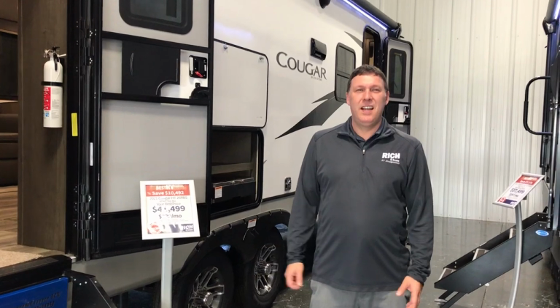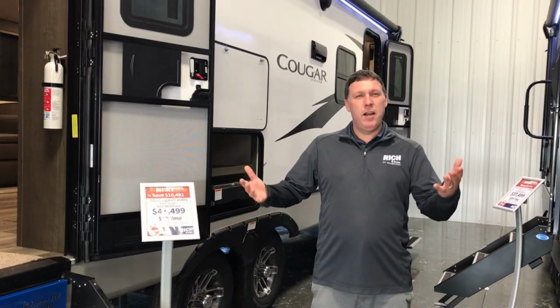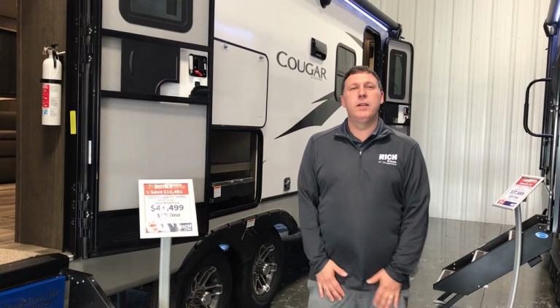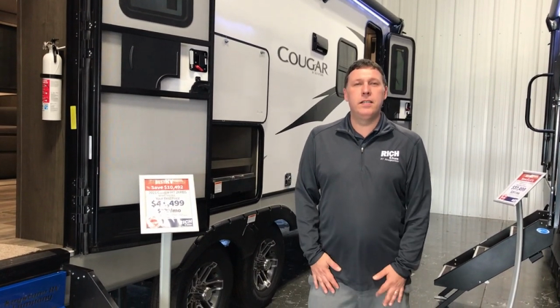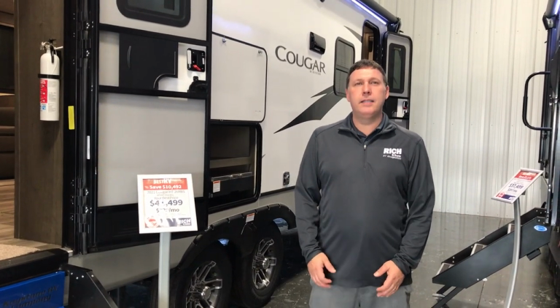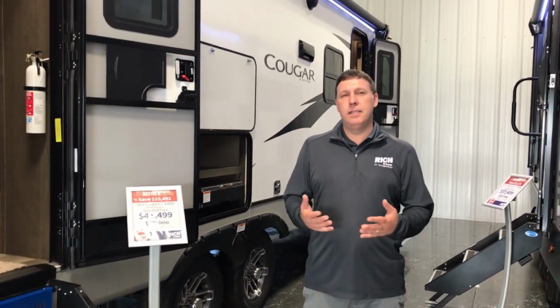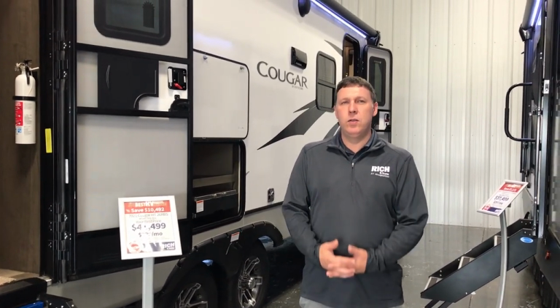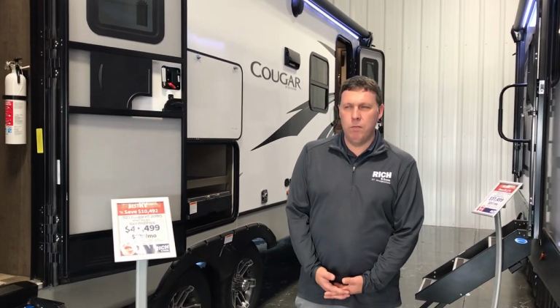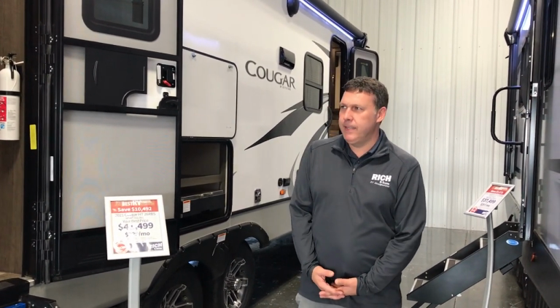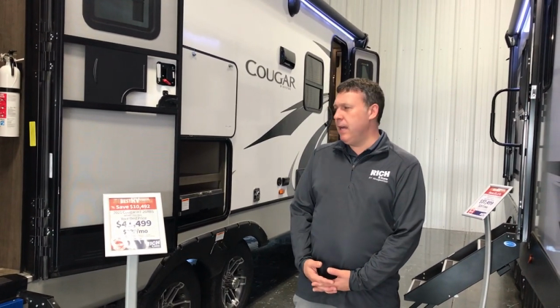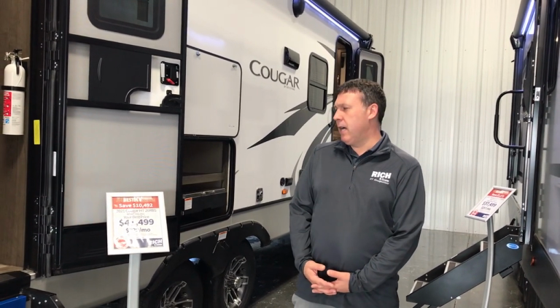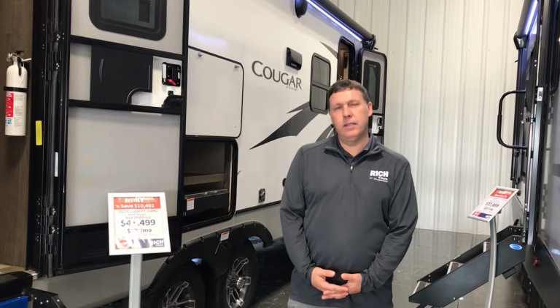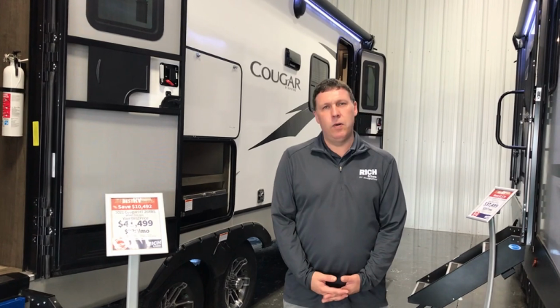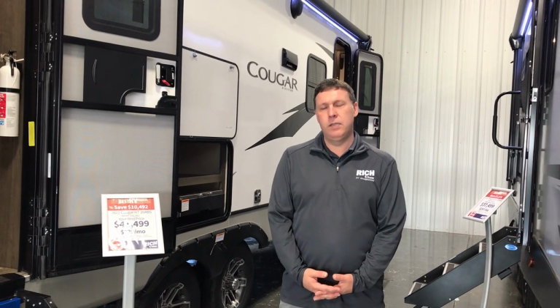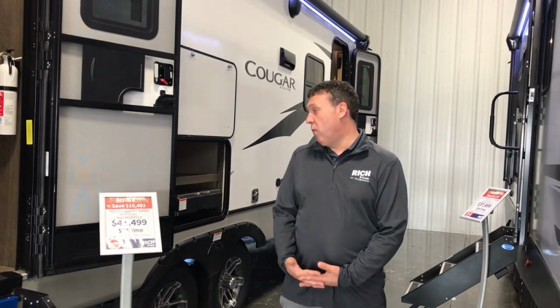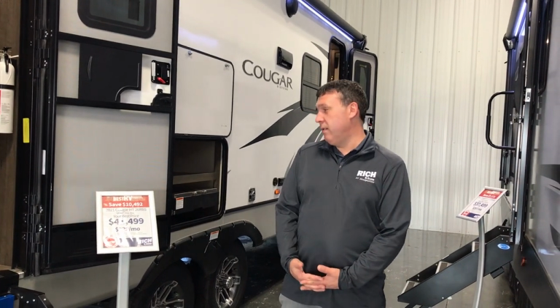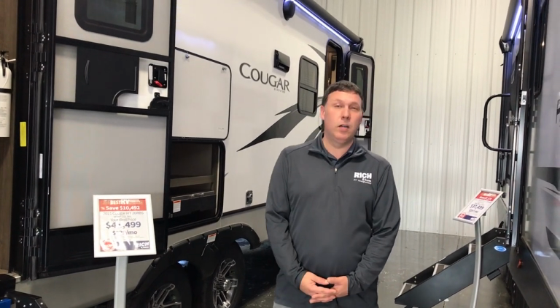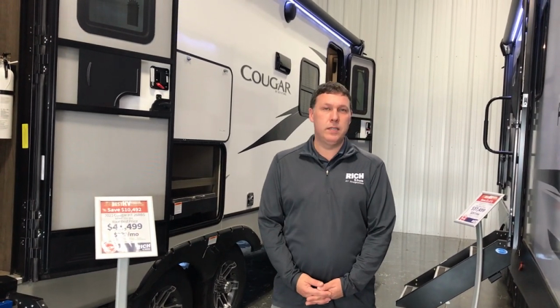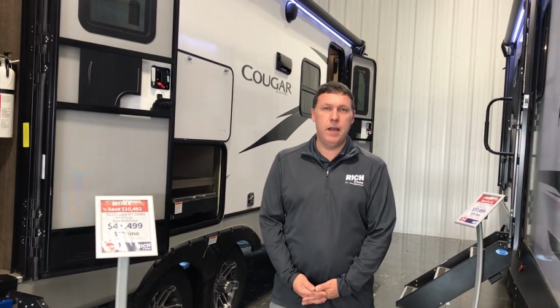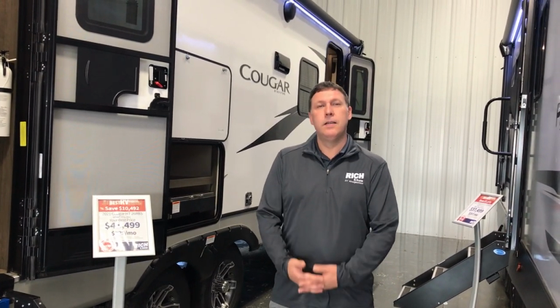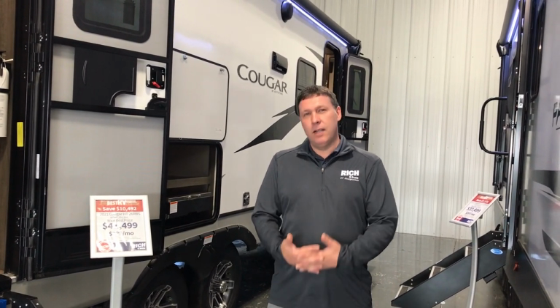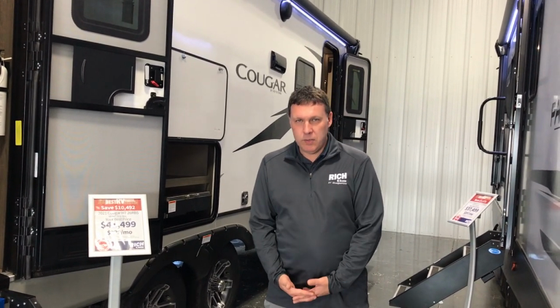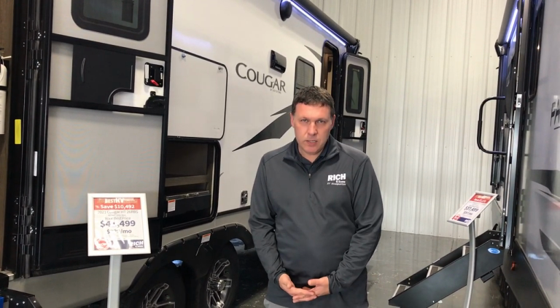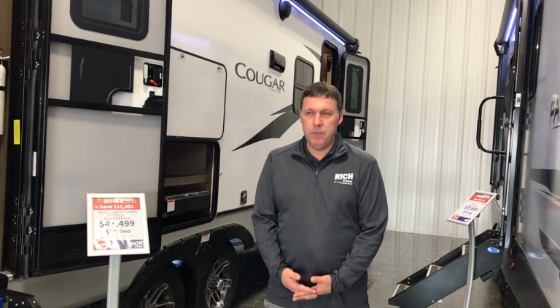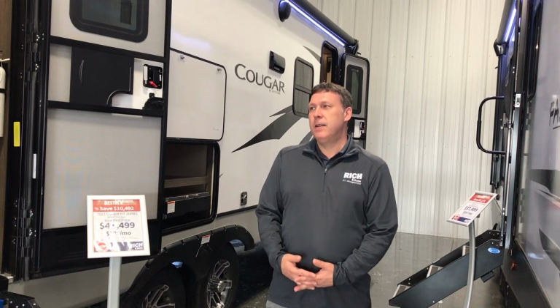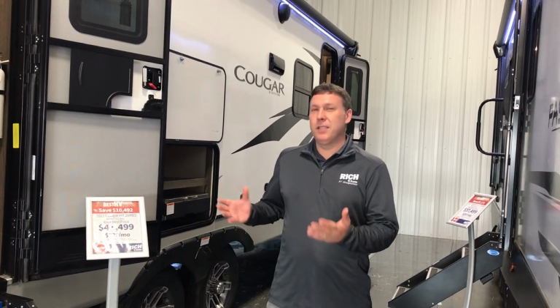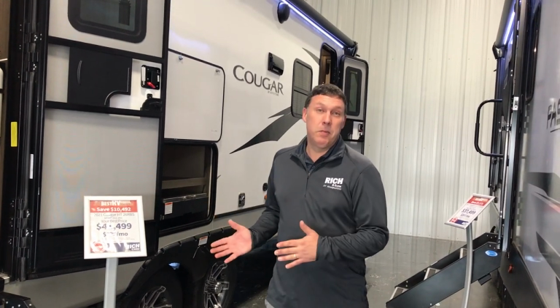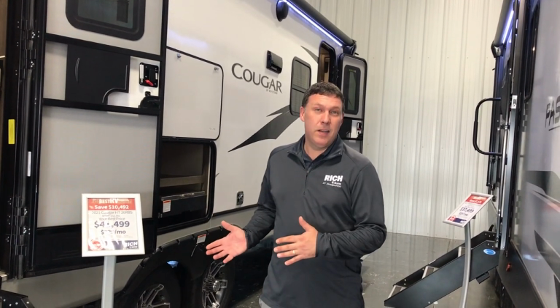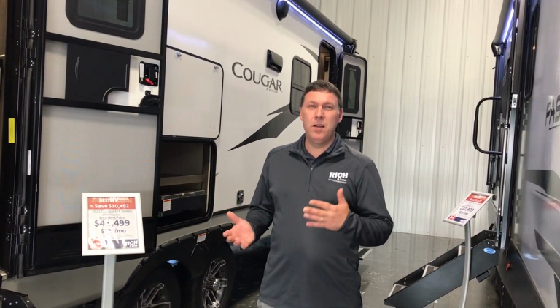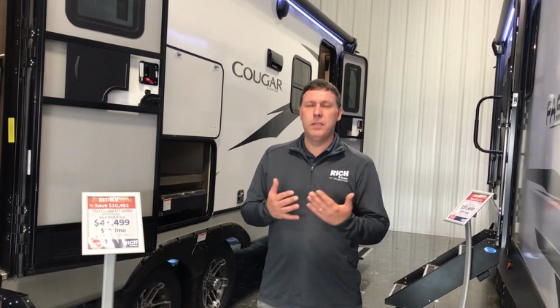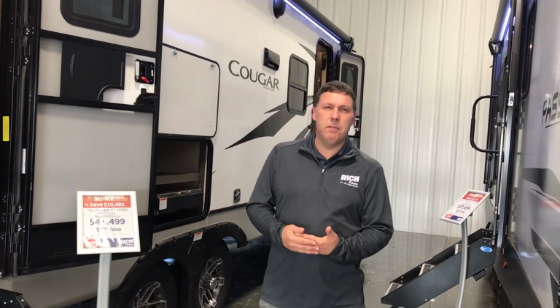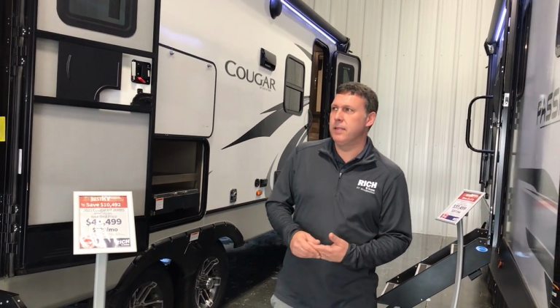Hey everybody, Nick from Rich & Sons here. This is a new floor plan. Today we're going to talk about the 2021 Cougar 26RBS. The 2022 is coming out, but this one's gonna have a much better price on it, so they're gonna be set up about the same.